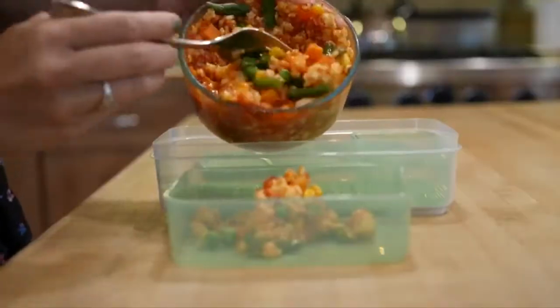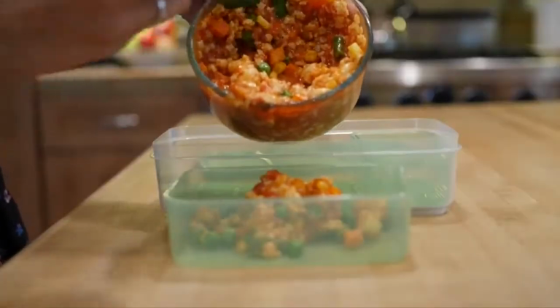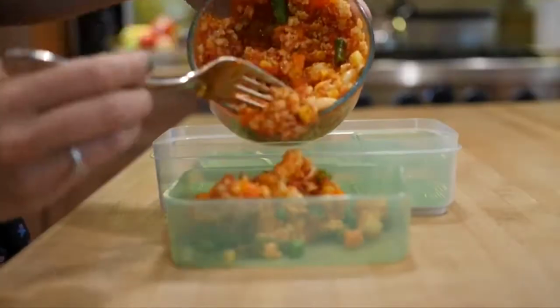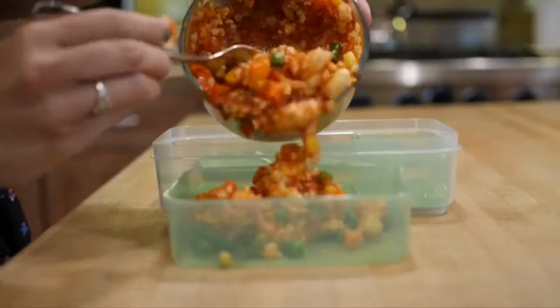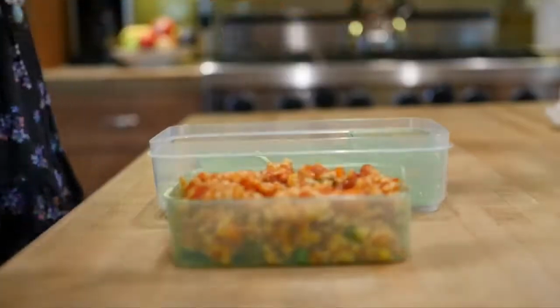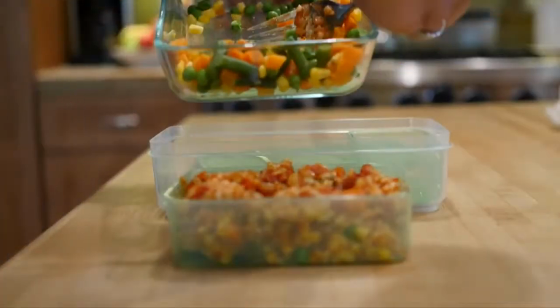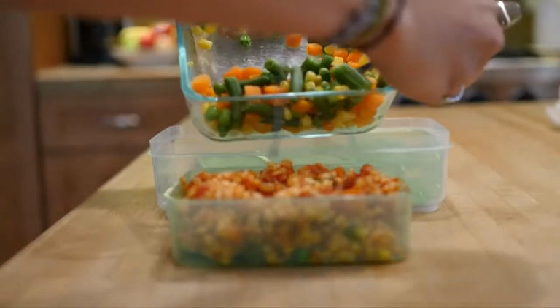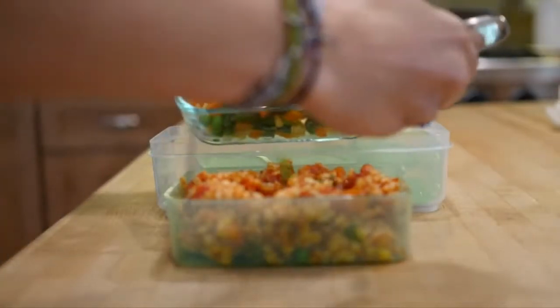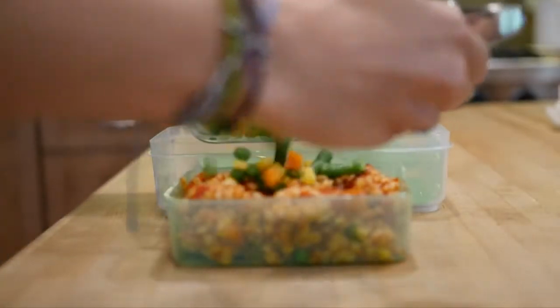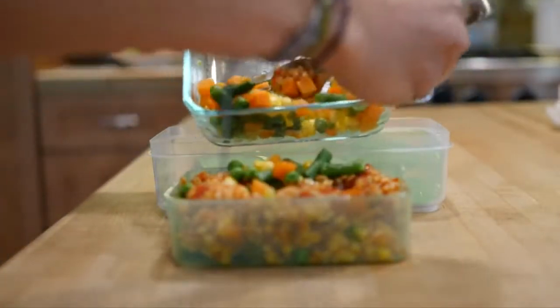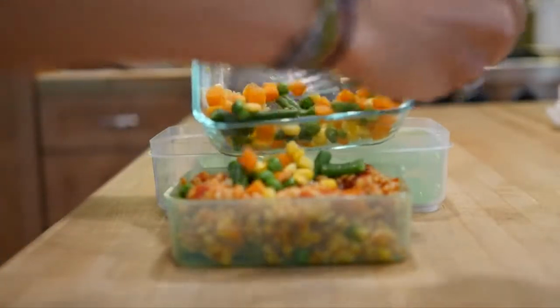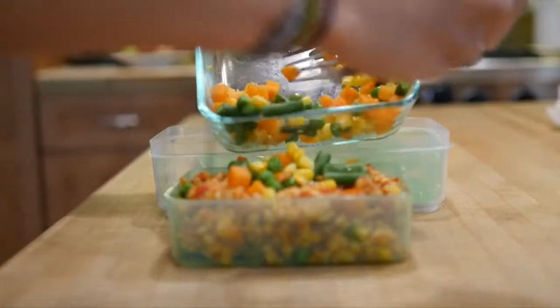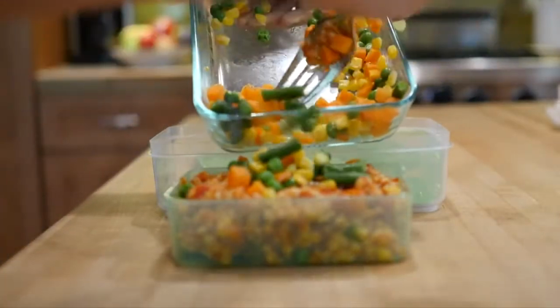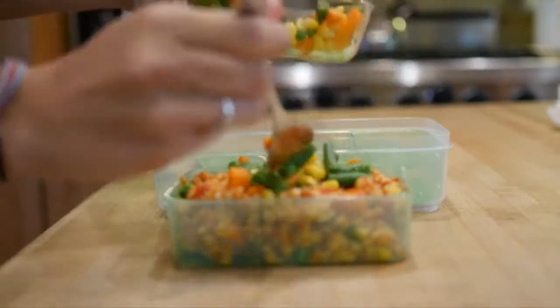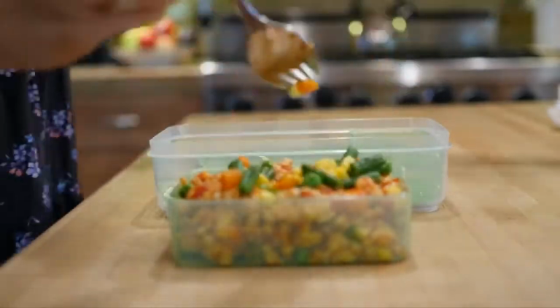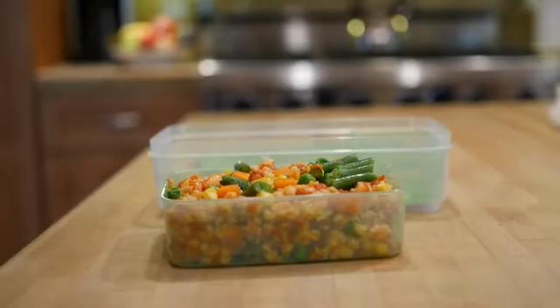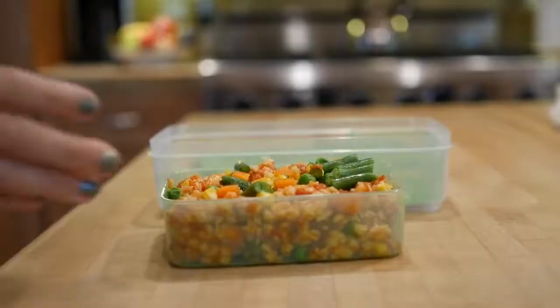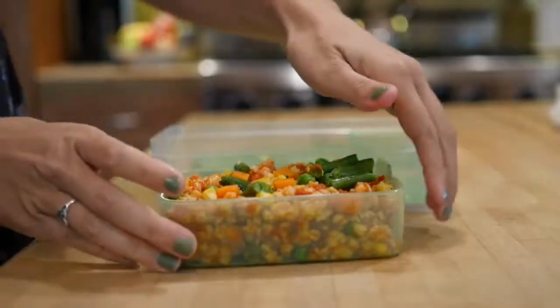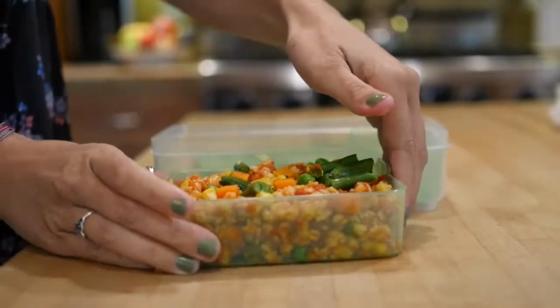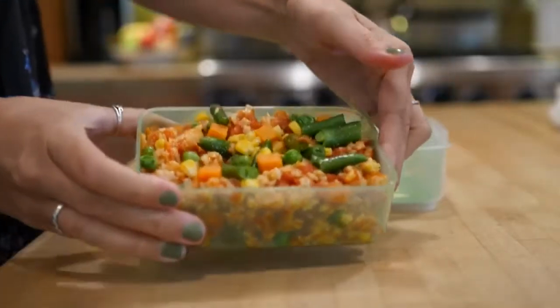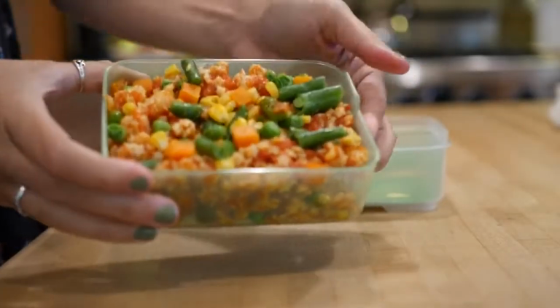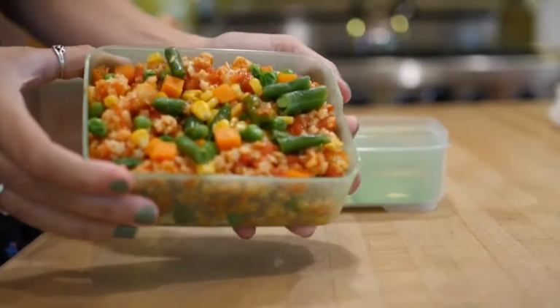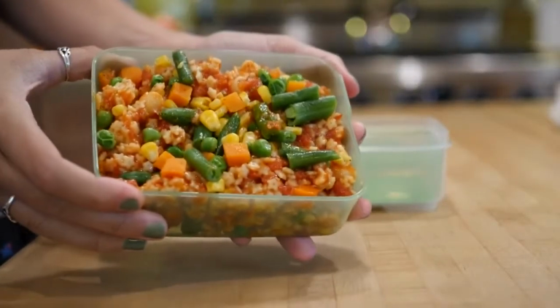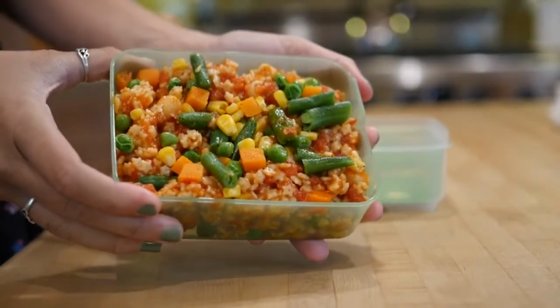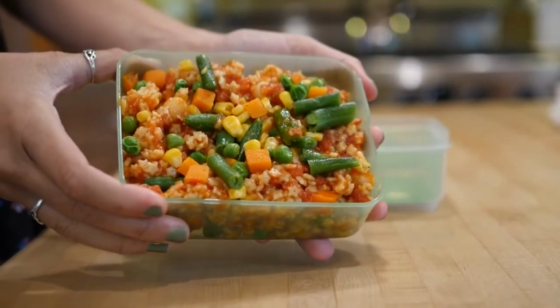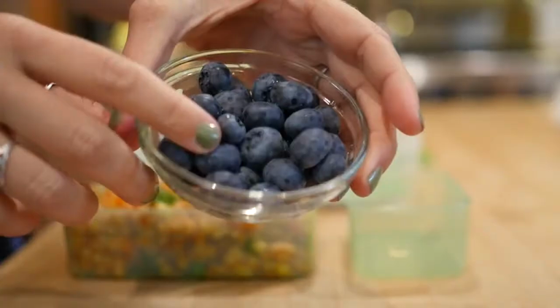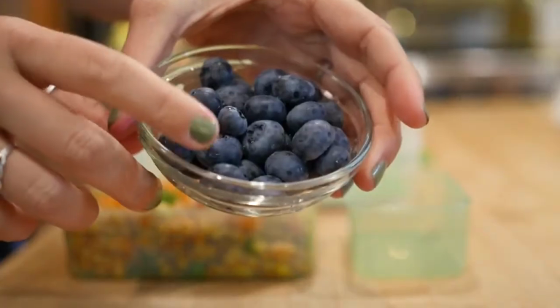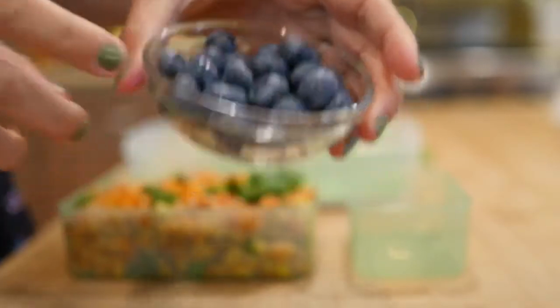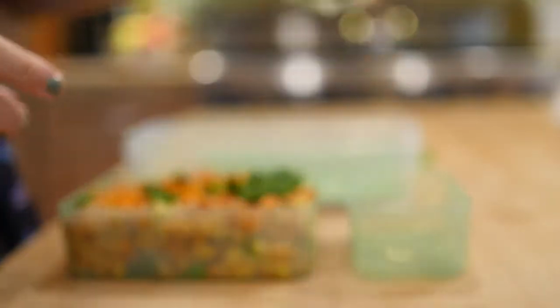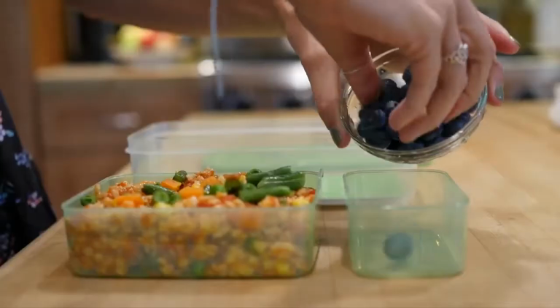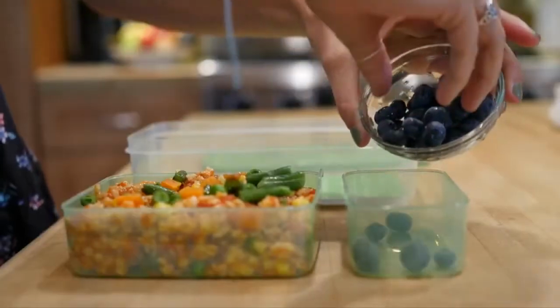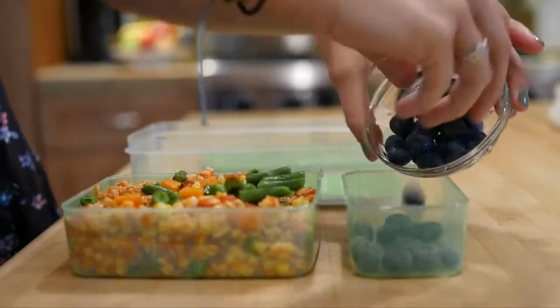For lunch number one we're doing pasta marinara topped with some fresh cooked vegetables. This is super easy, especially if you had it for dinner the night before, and a classic to pack for lunch. Now we're adding some fruit.